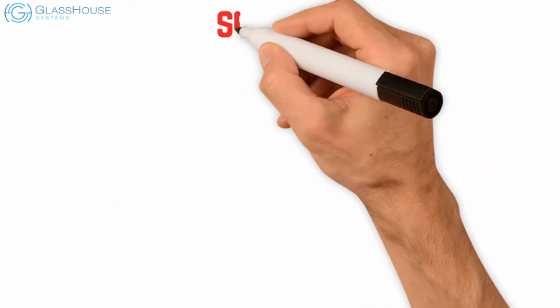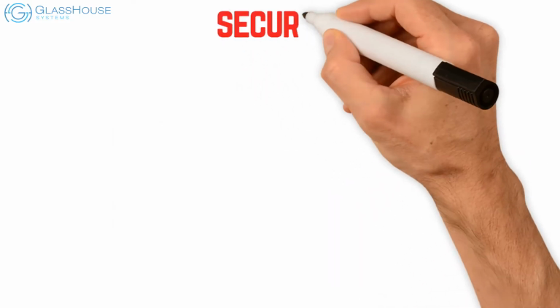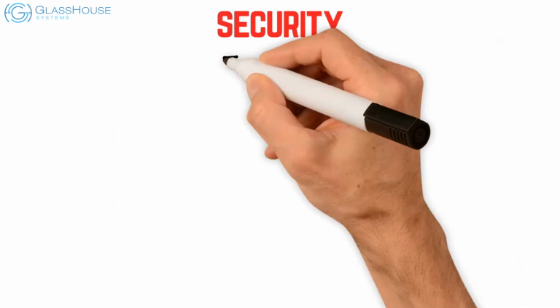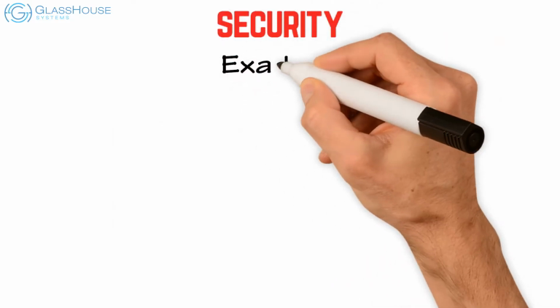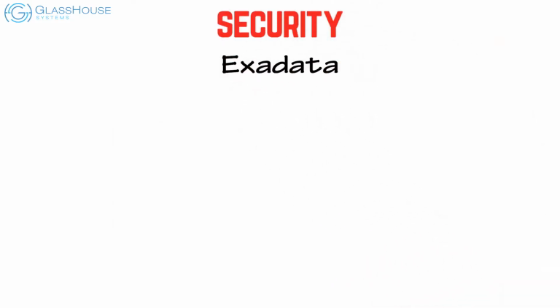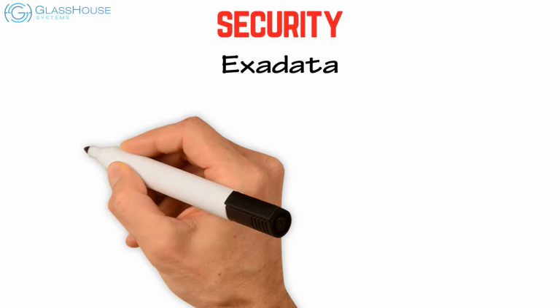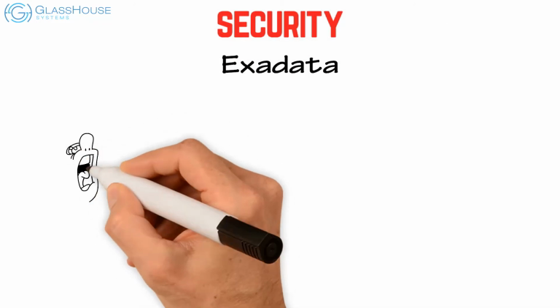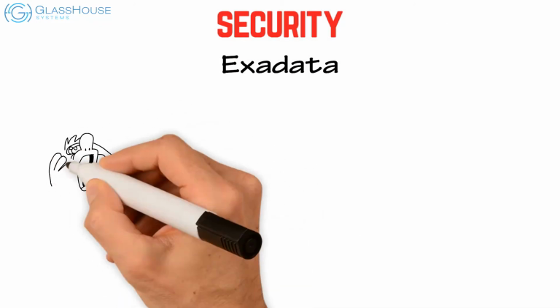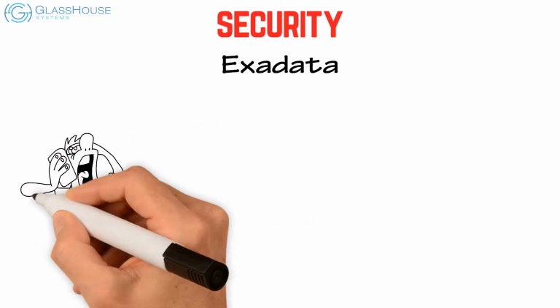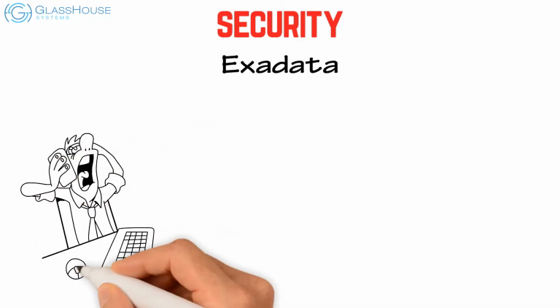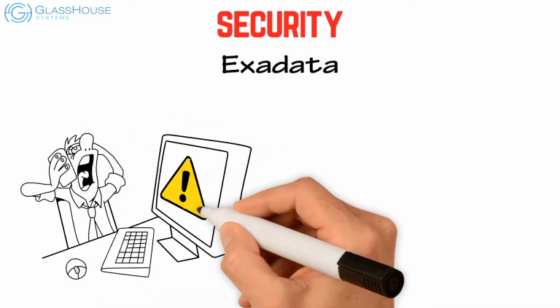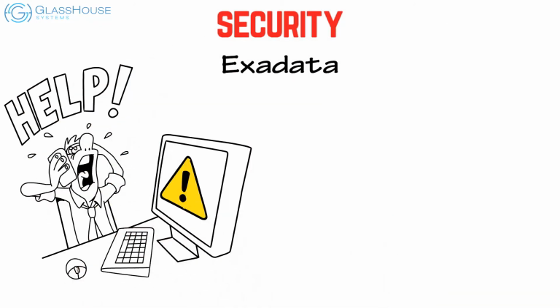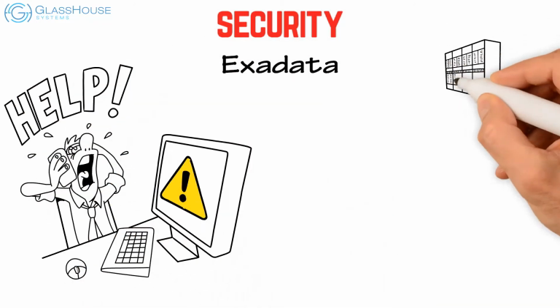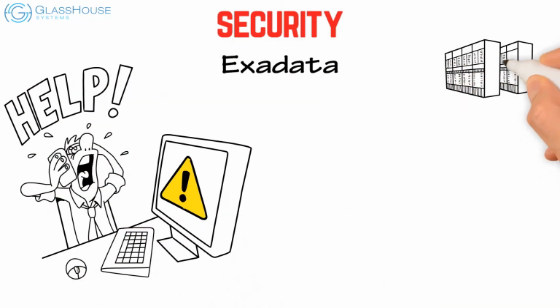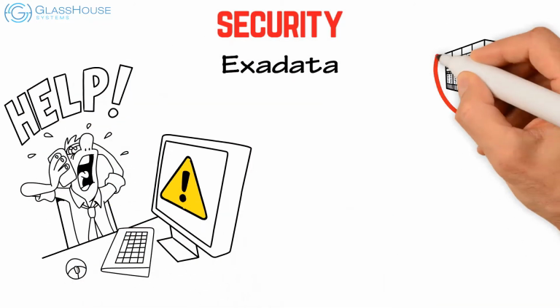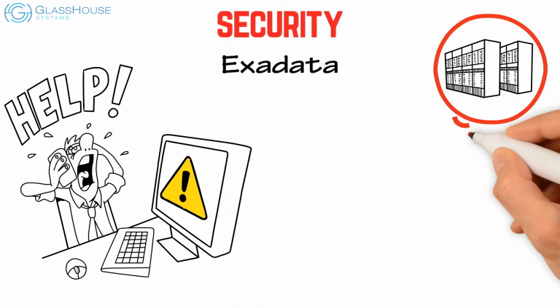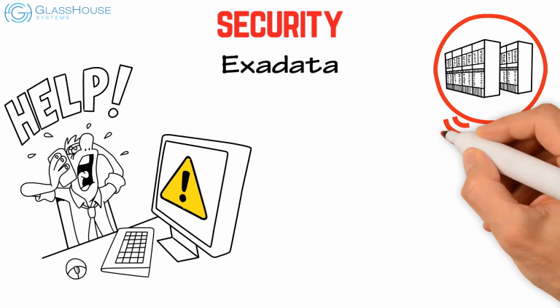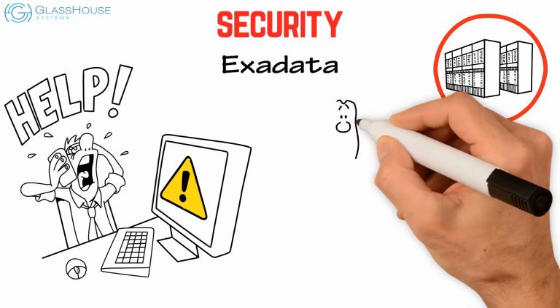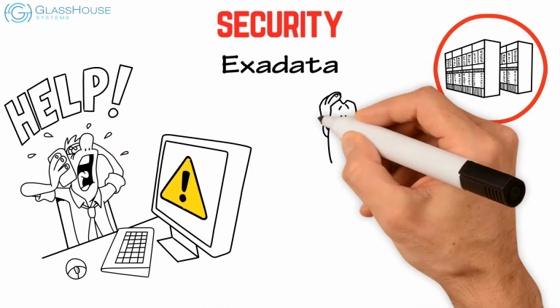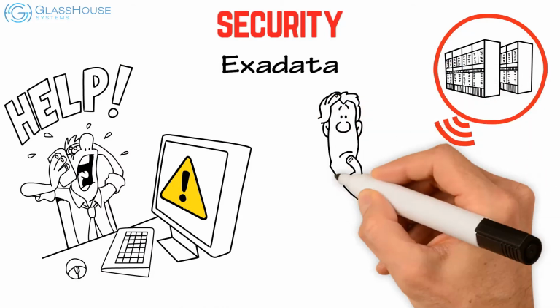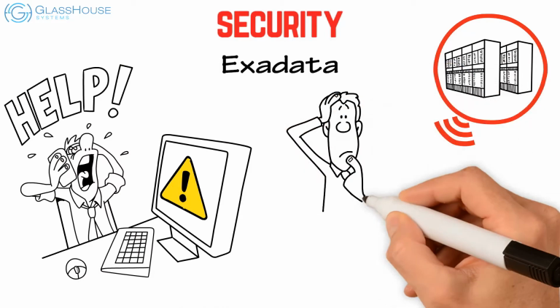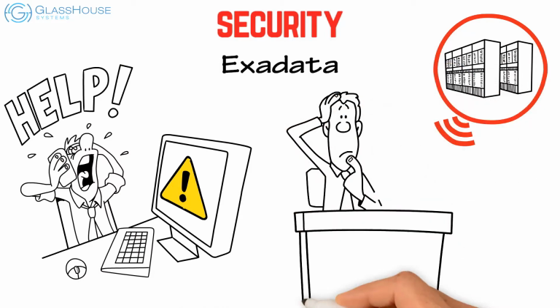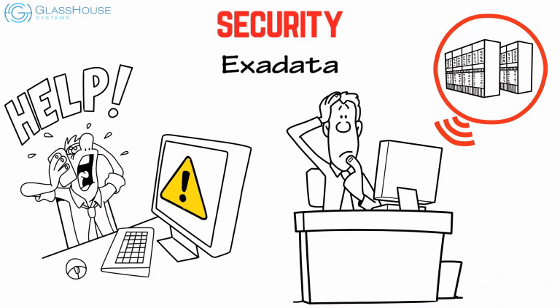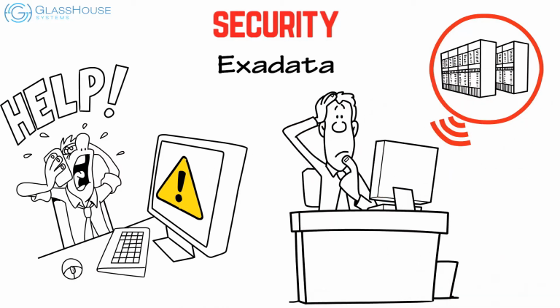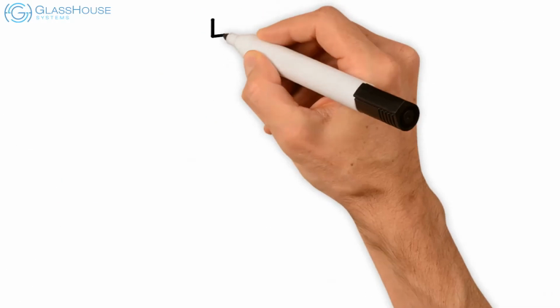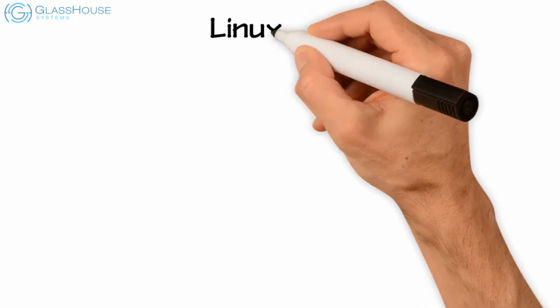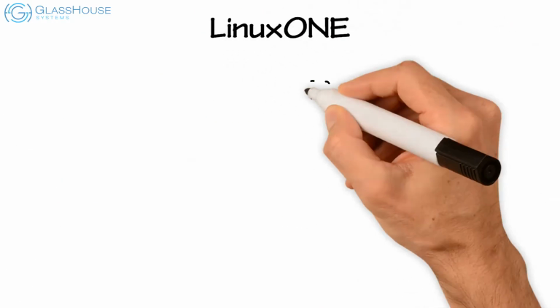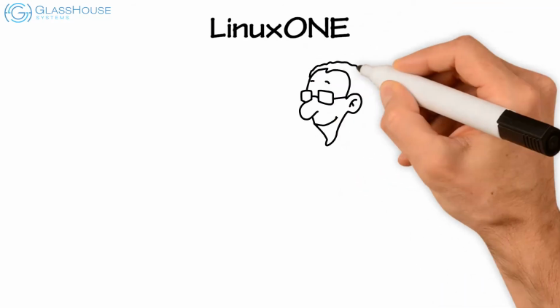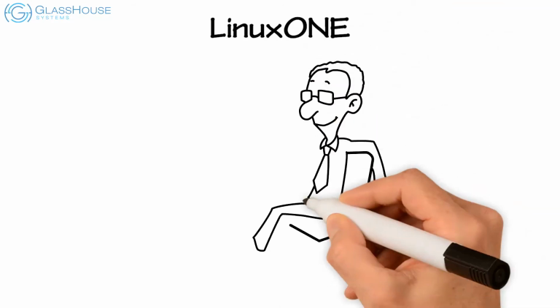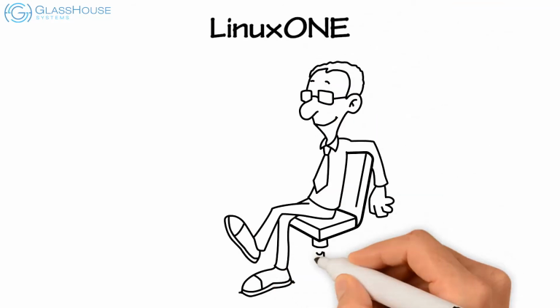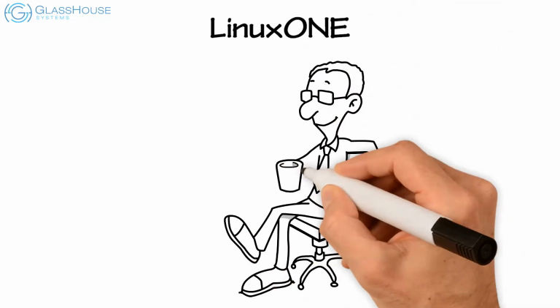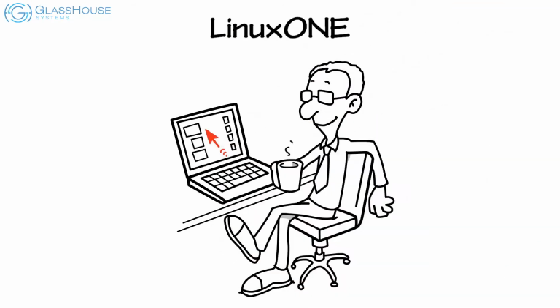On security, Exadata has software-based hypervisor vulnerabilities, and broad database machine administrator roles and authorities may not meet business requirements. LinuxONE supports proven and environment-specific security.